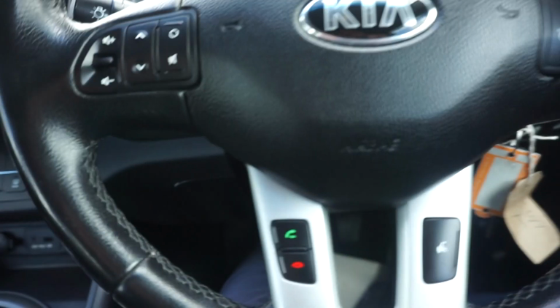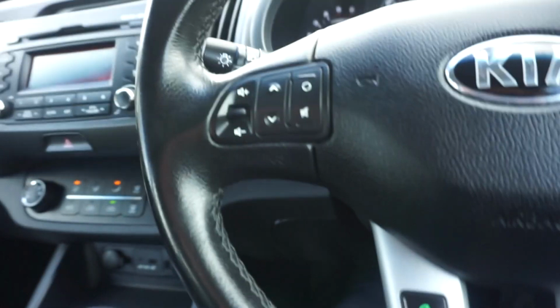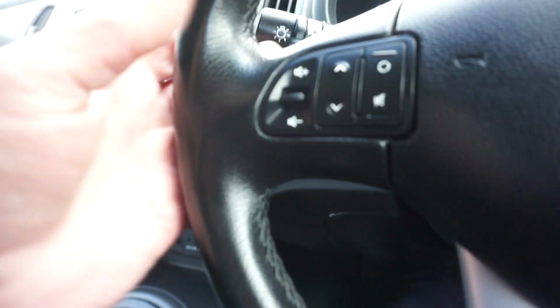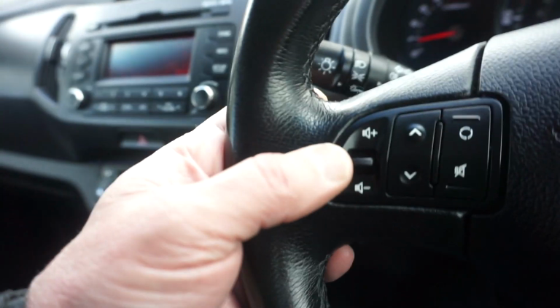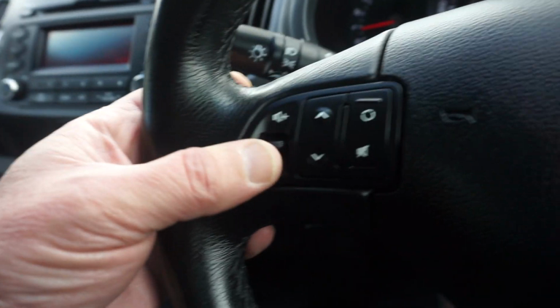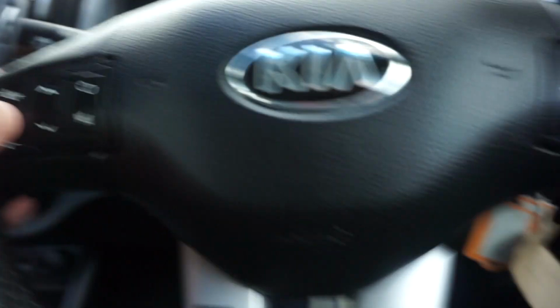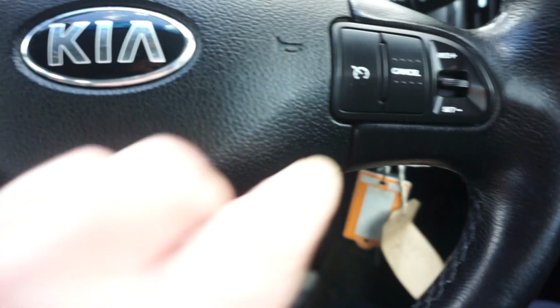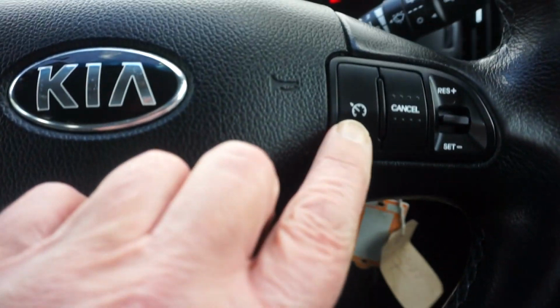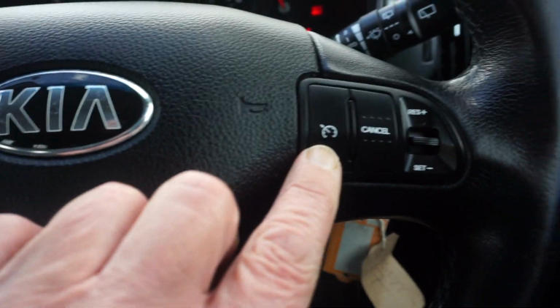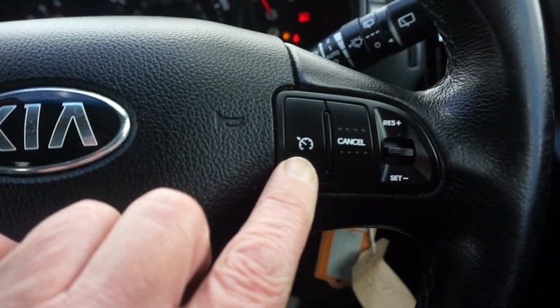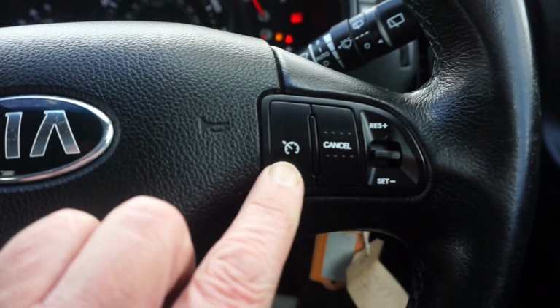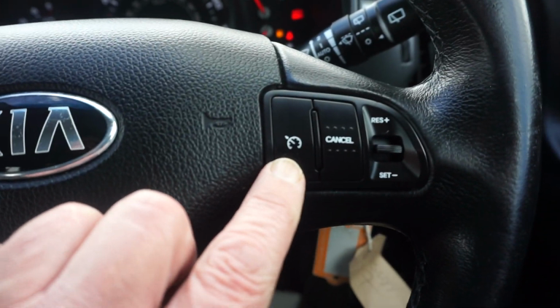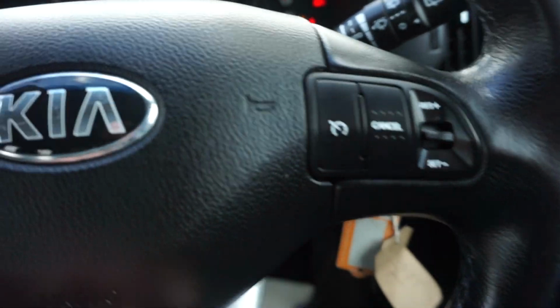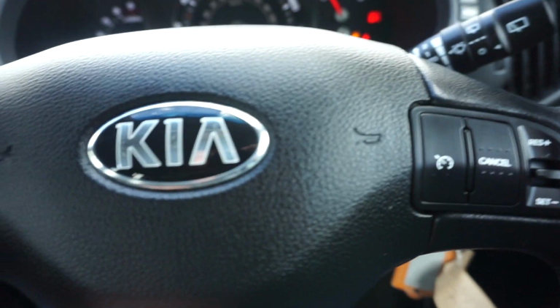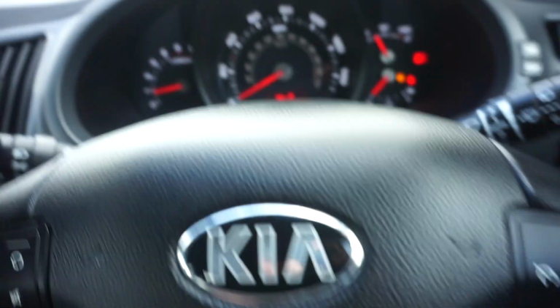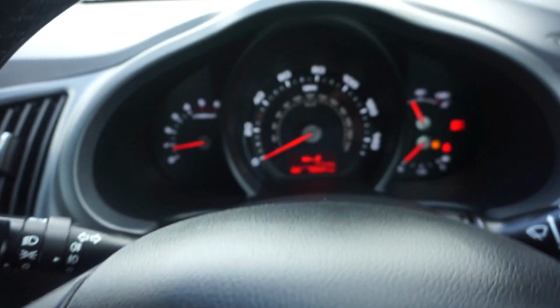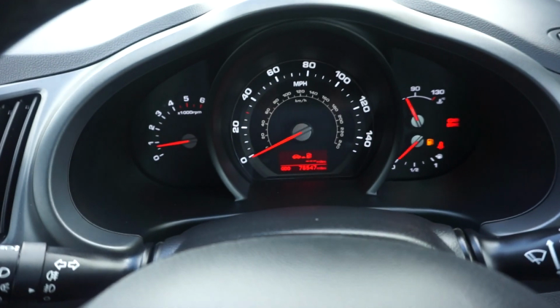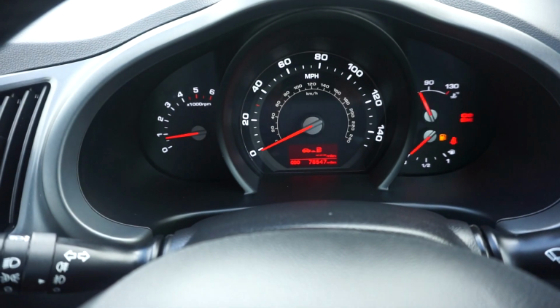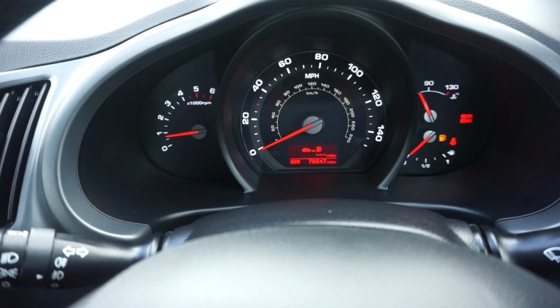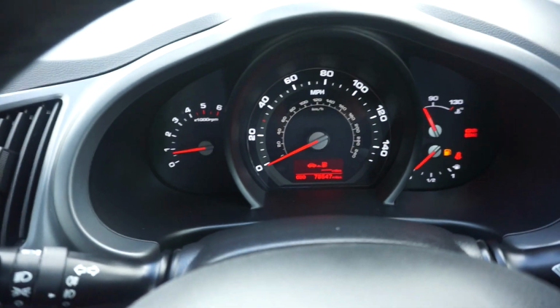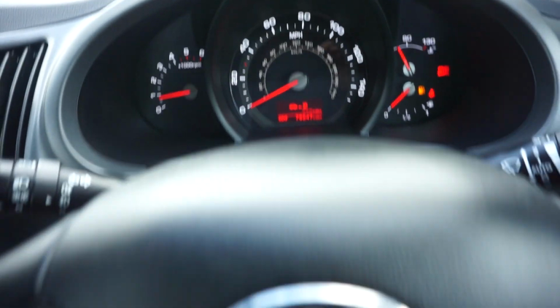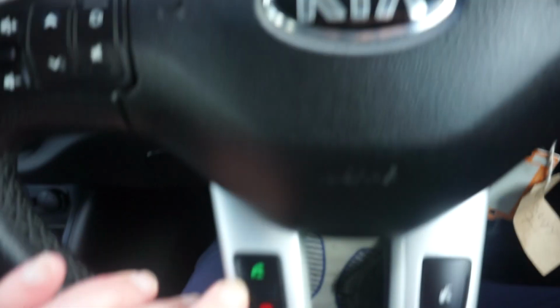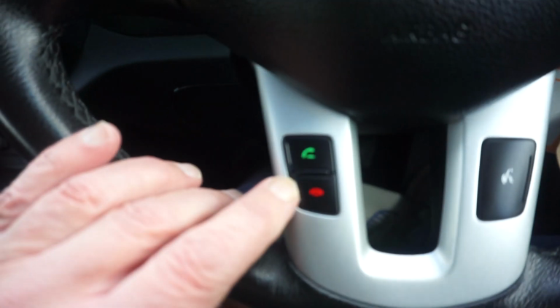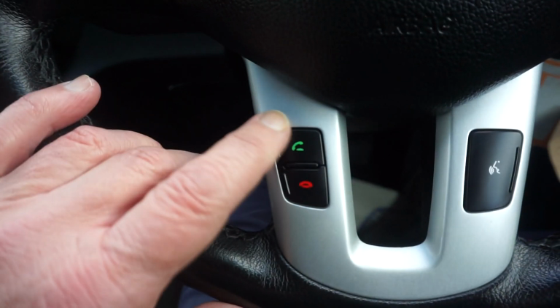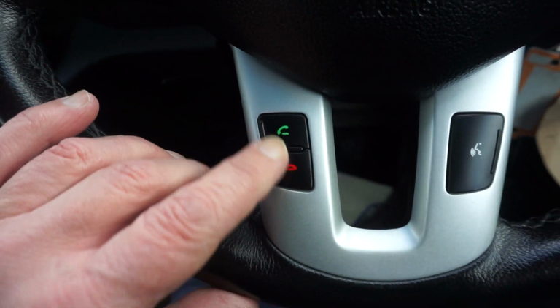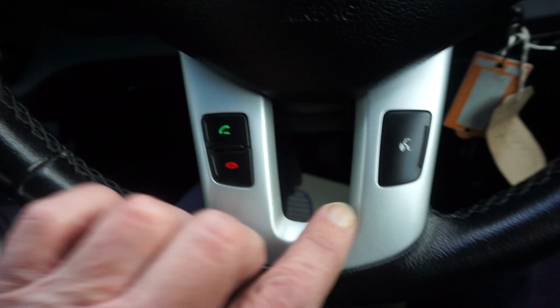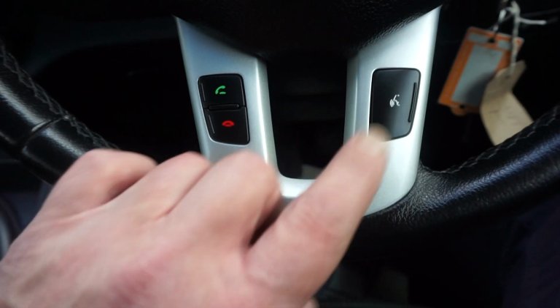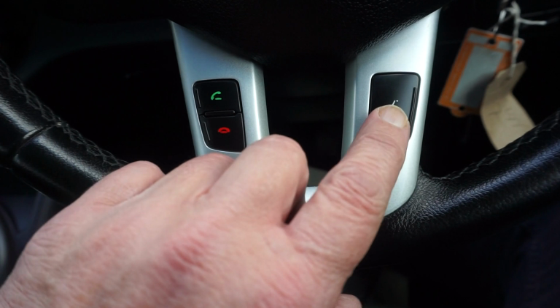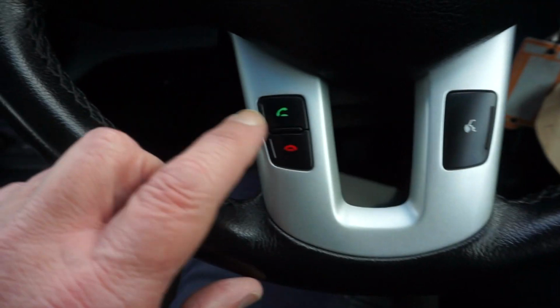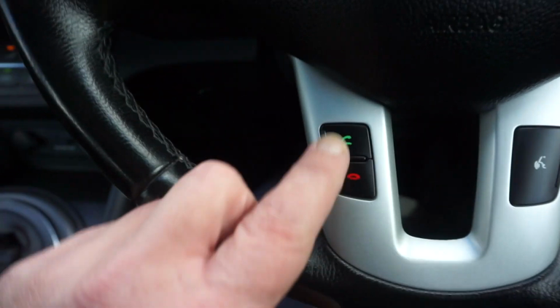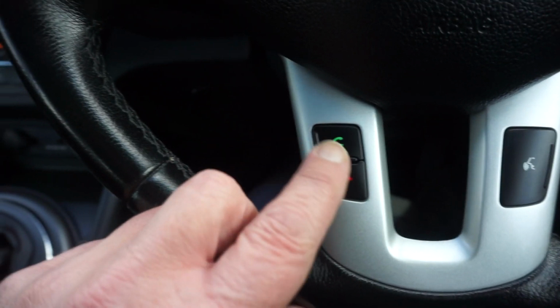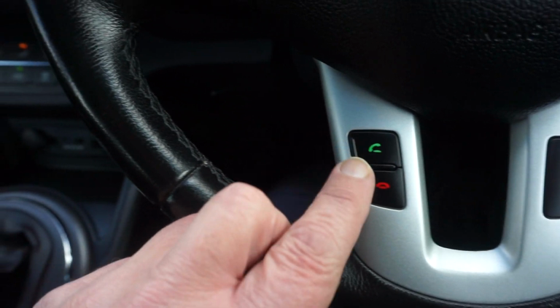Multifunction steering wheel here with the volume controls, and on the right-hand side we've got the cruise control. 78,547 on the miles. And on the bottom of the steering wheel here we've got the voice control and the phone controls.